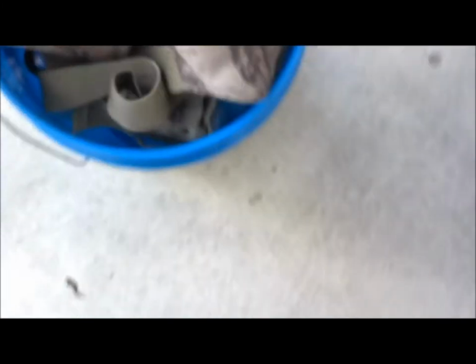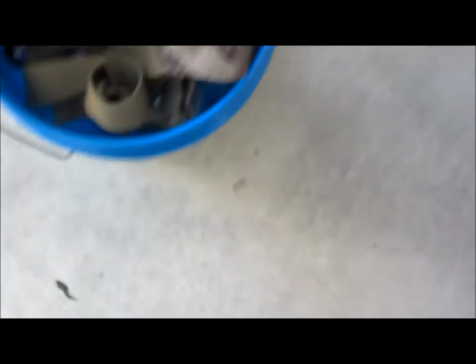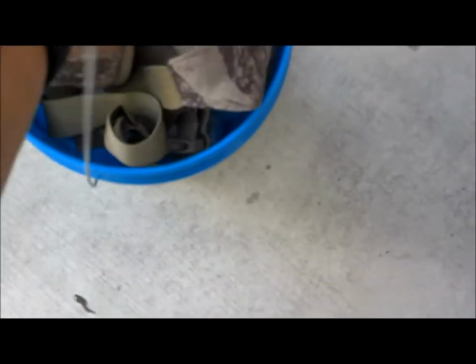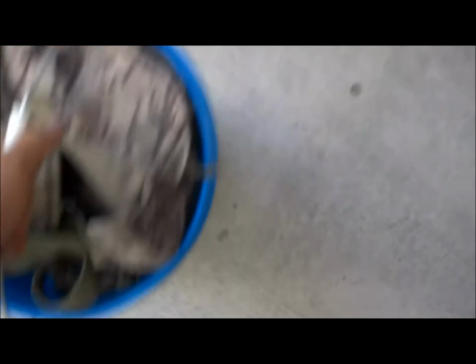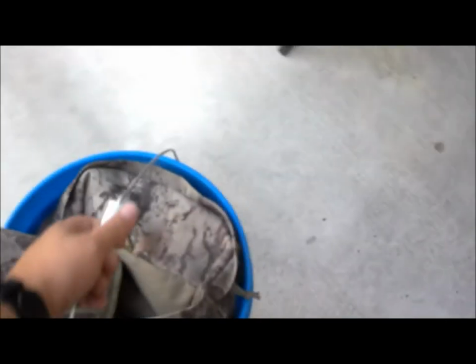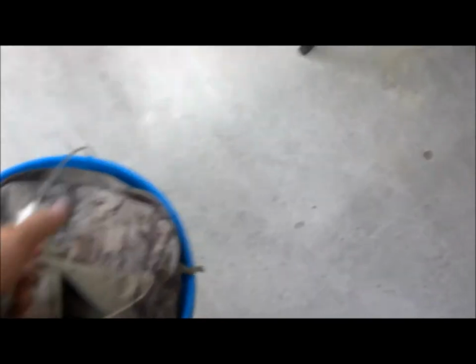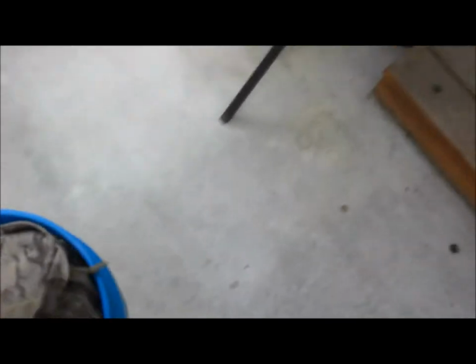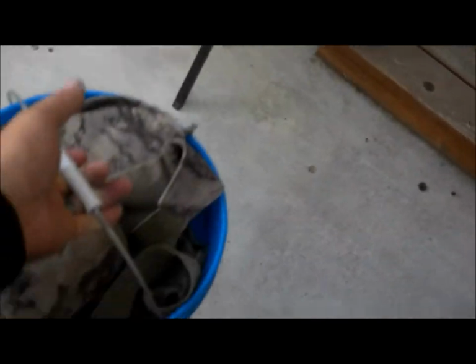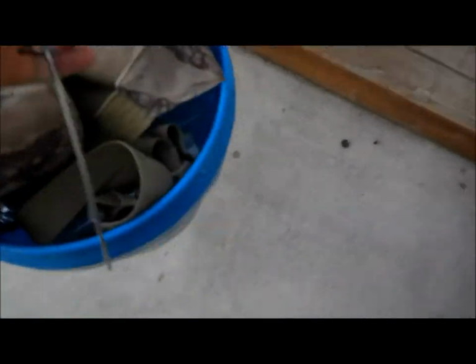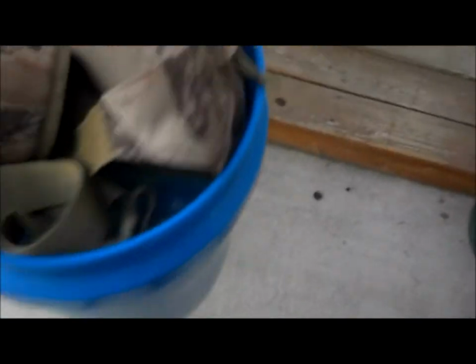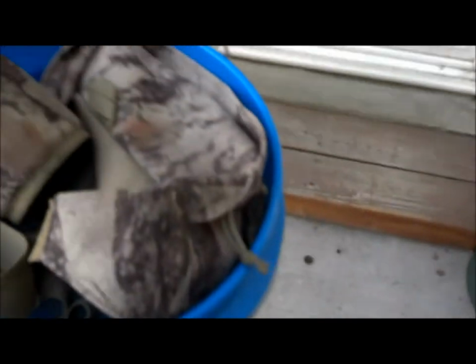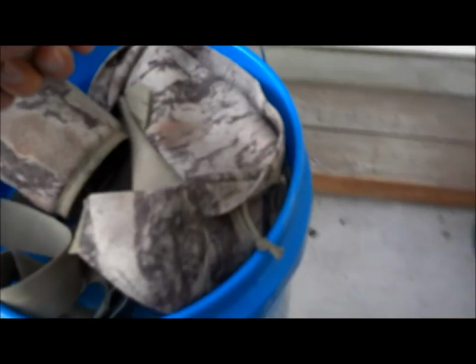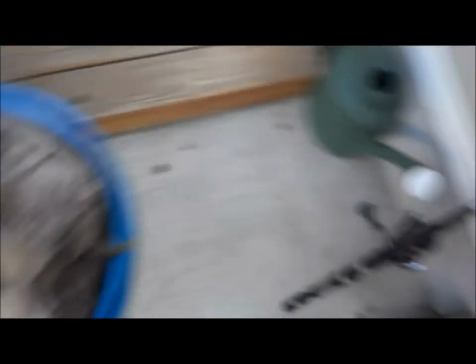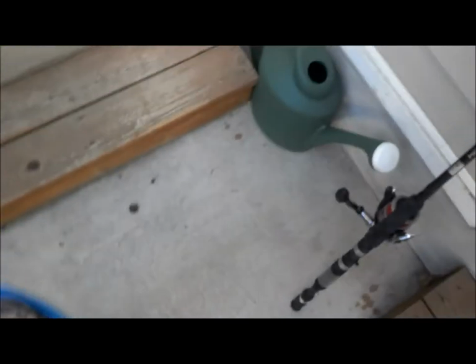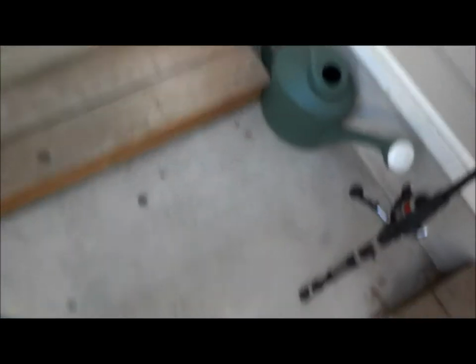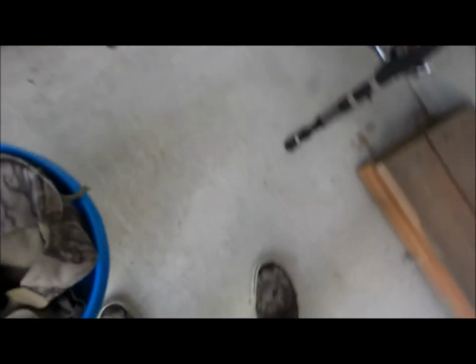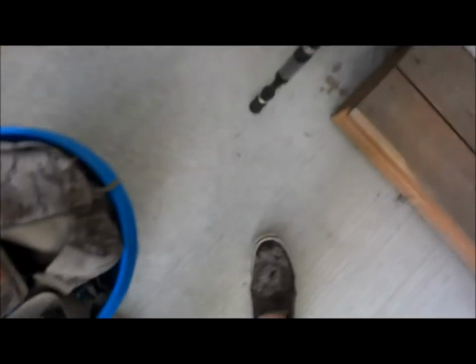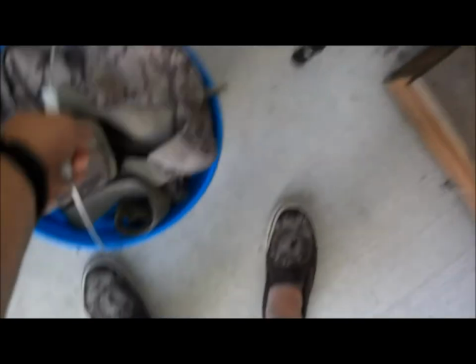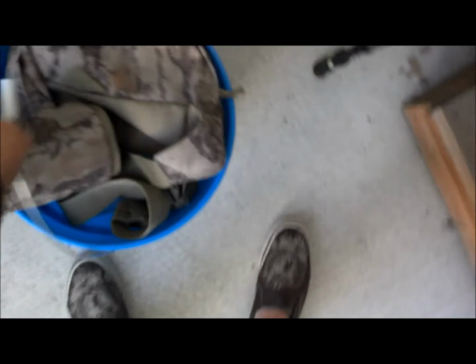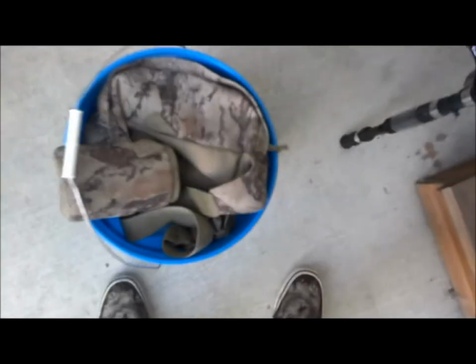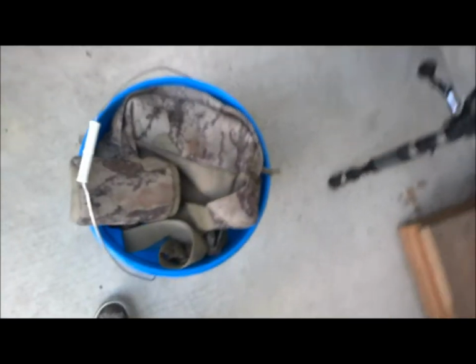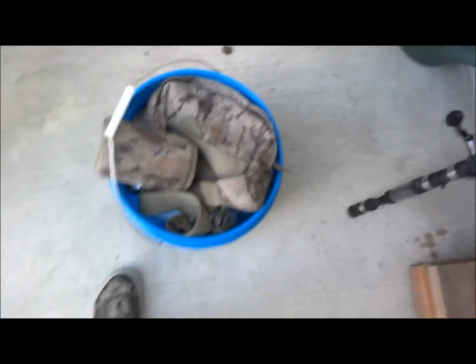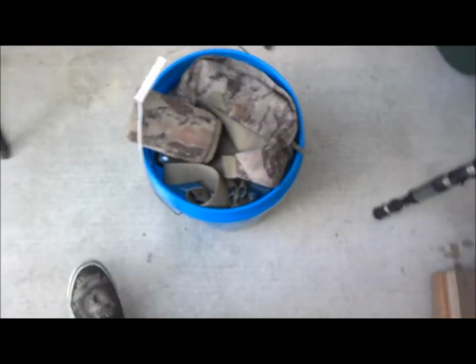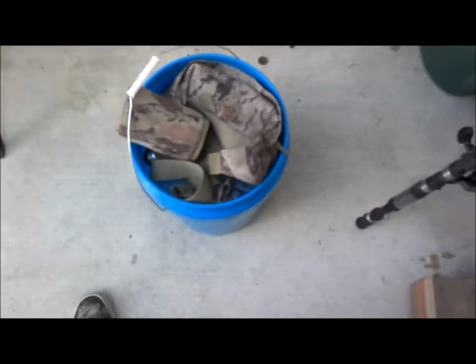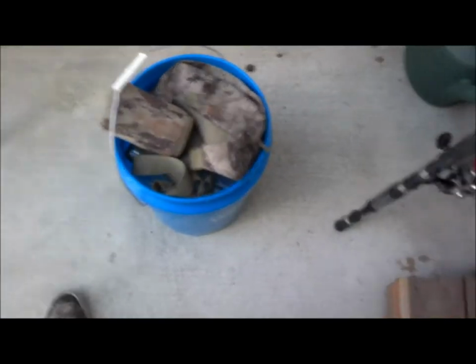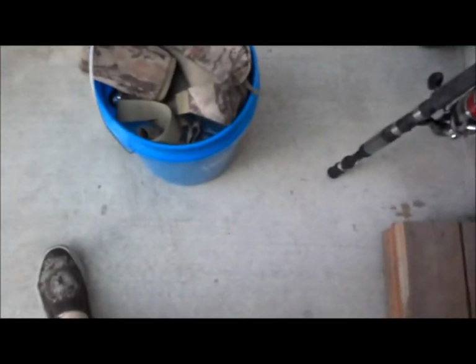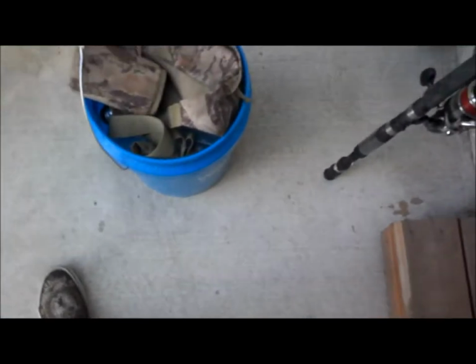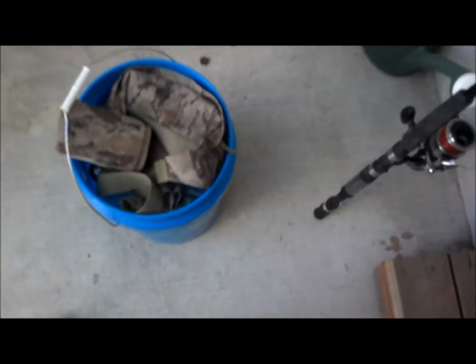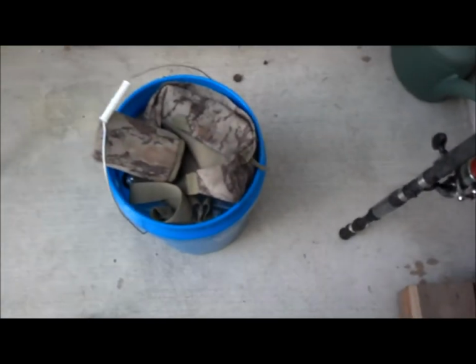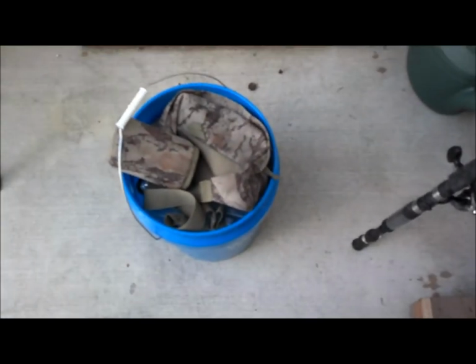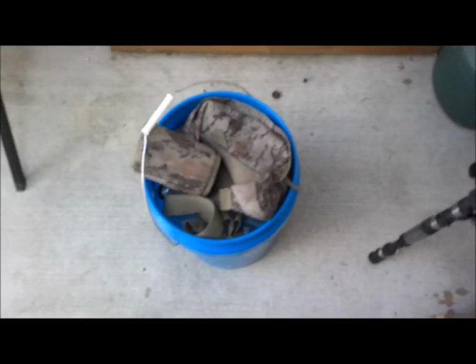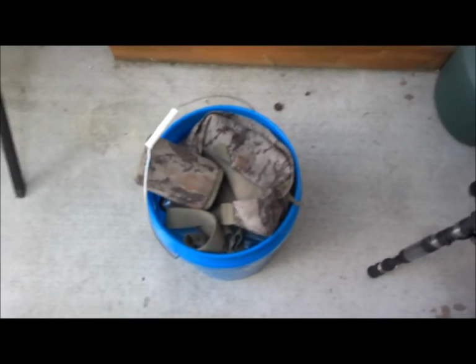Just that quick, you're ready to go fishing. The best thing about it, it's not heavy. And you've got yourself a seat.